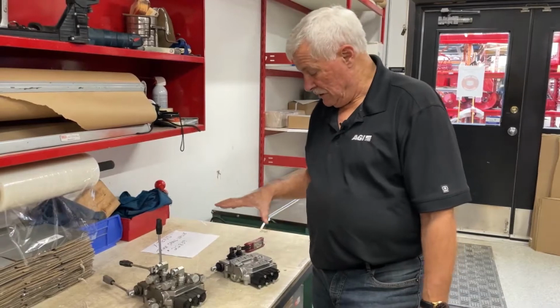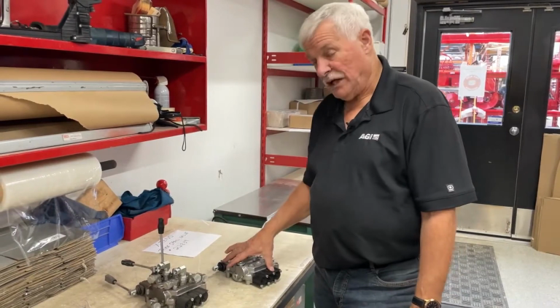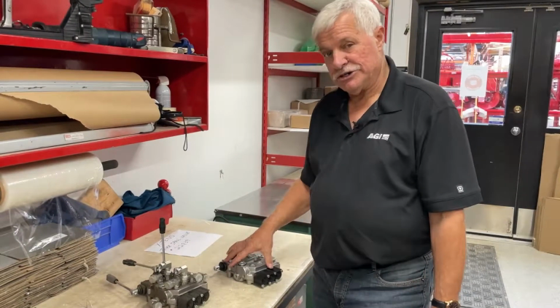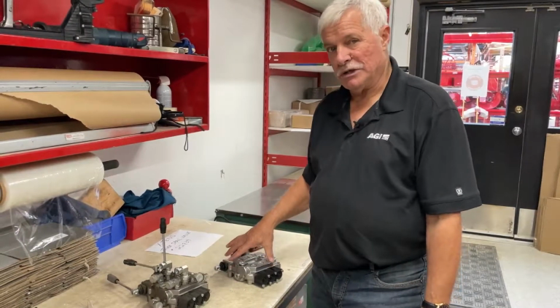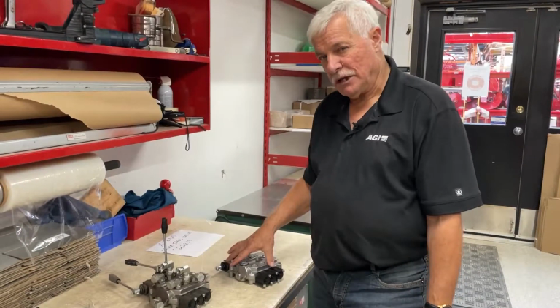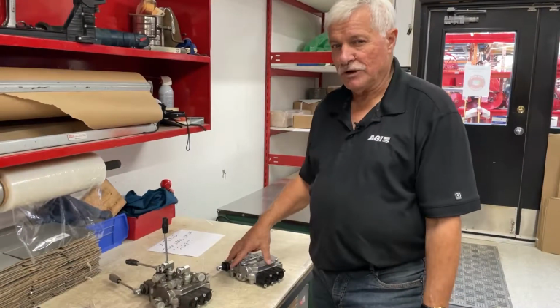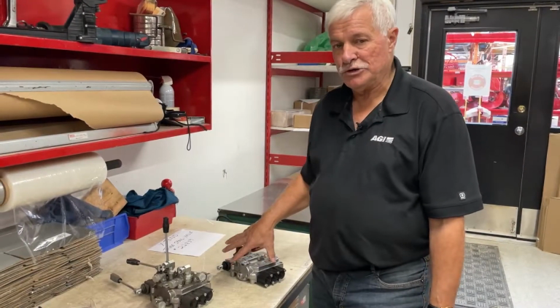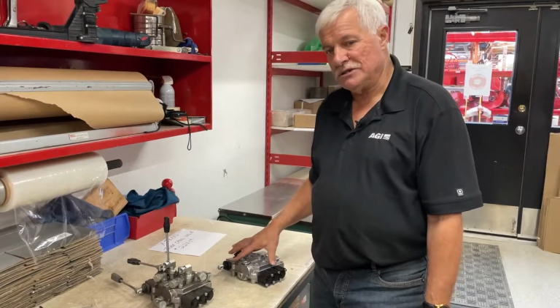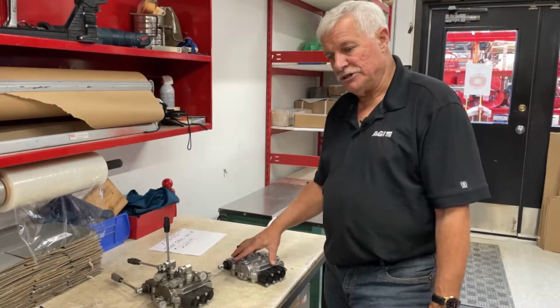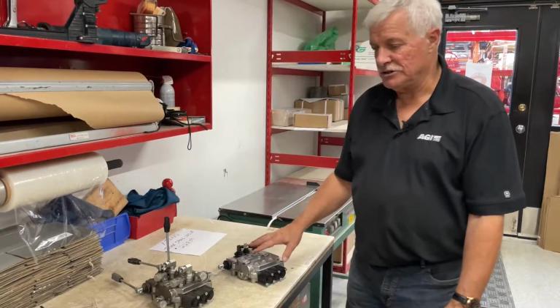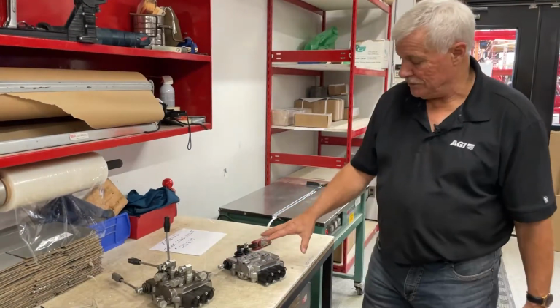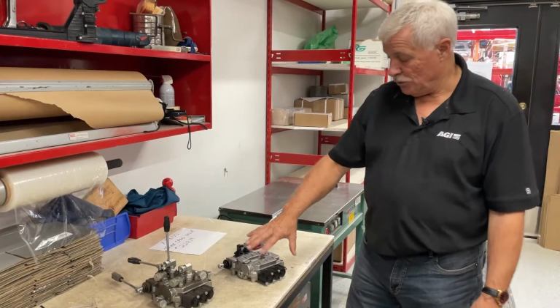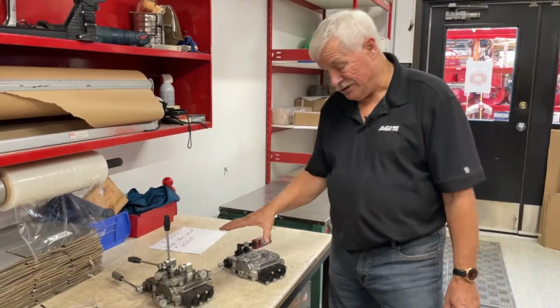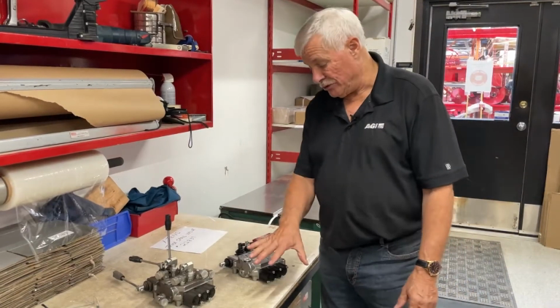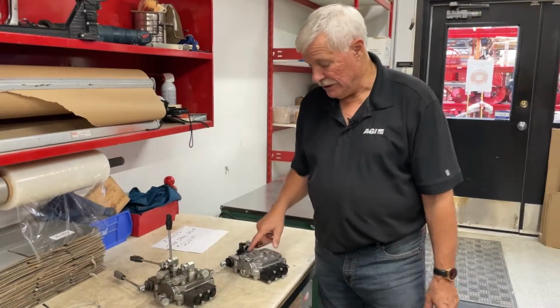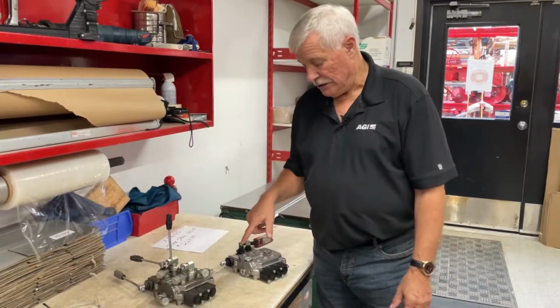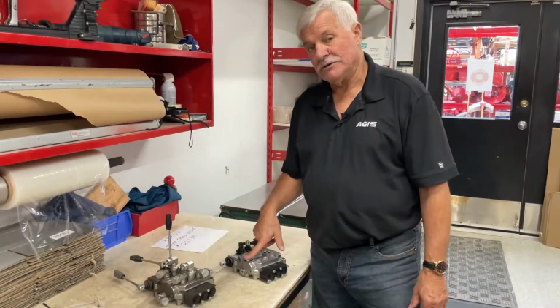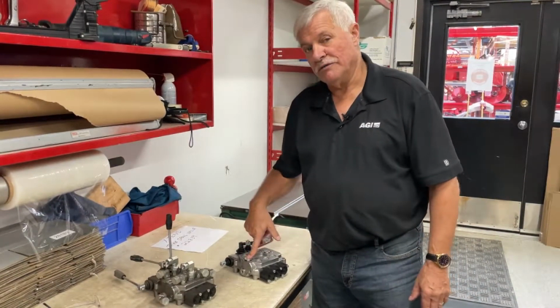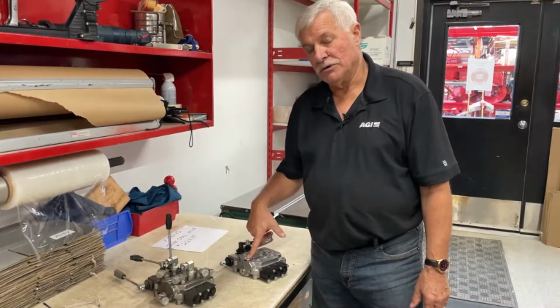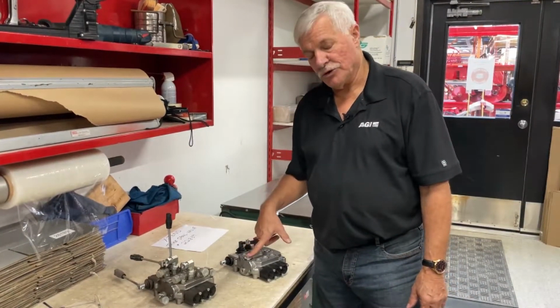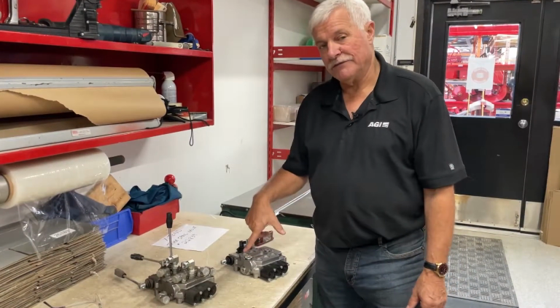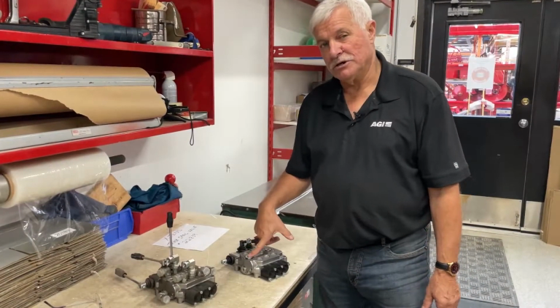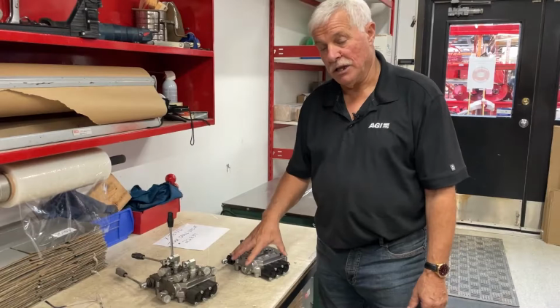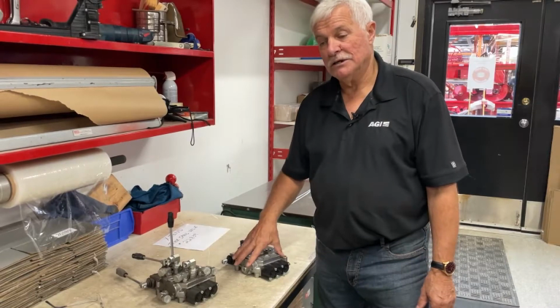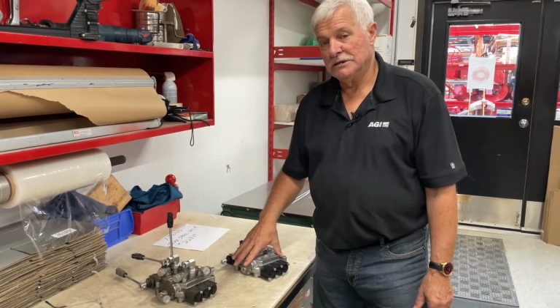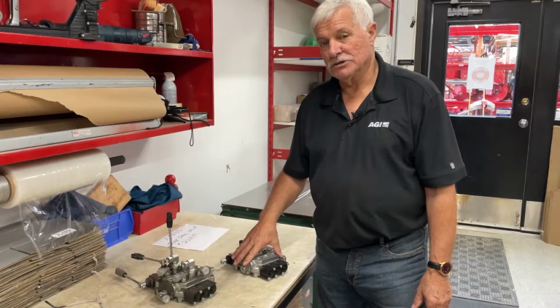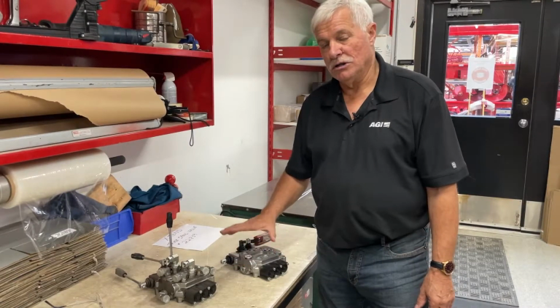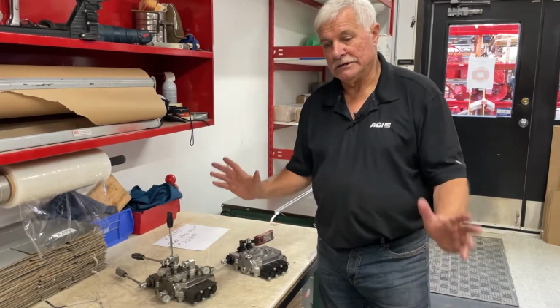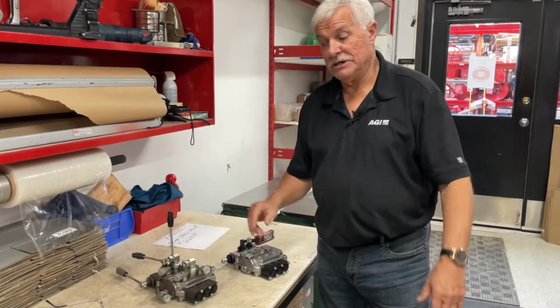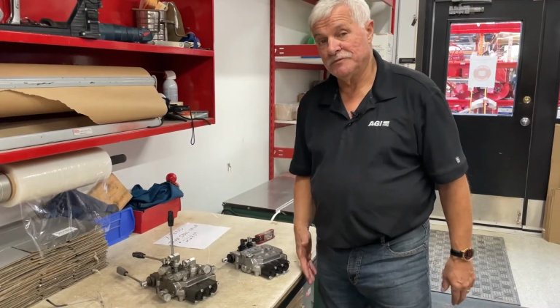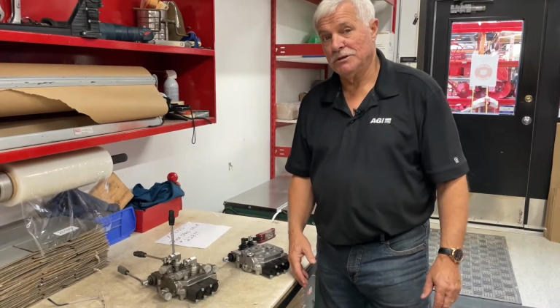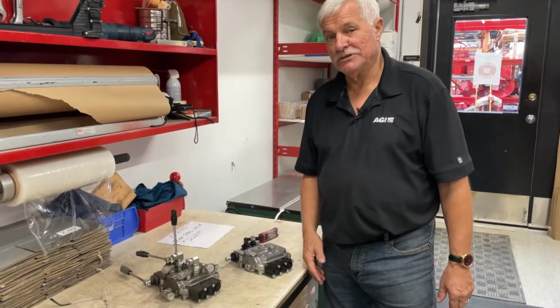These valves are shipped without the plug, so if you do need to switch yours from open to closed, you'll have to order the plug — not the valve, just the plug. Give us a call and that's it. Very simple. Thanks guys.